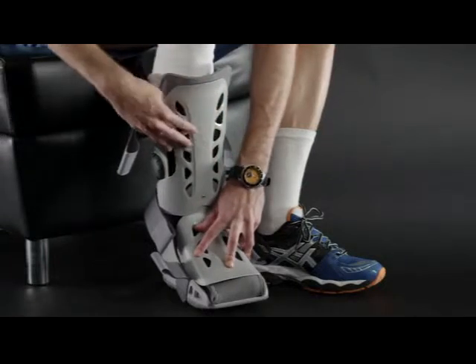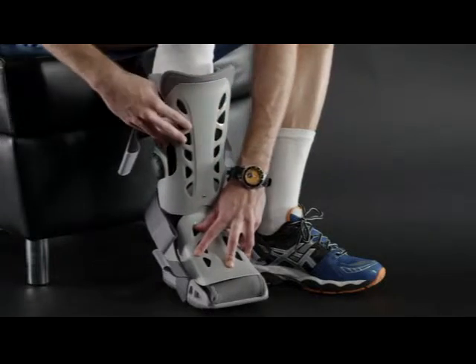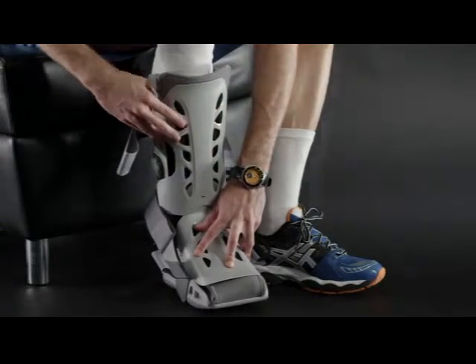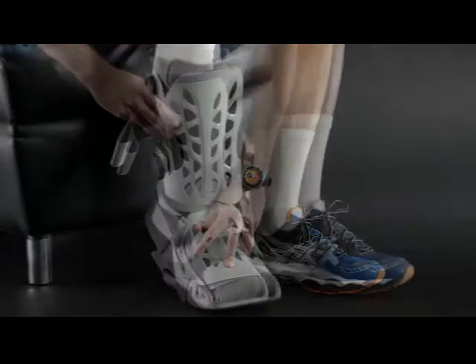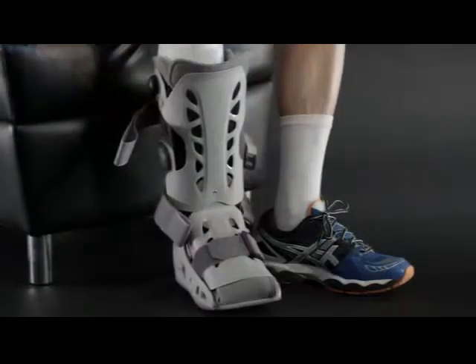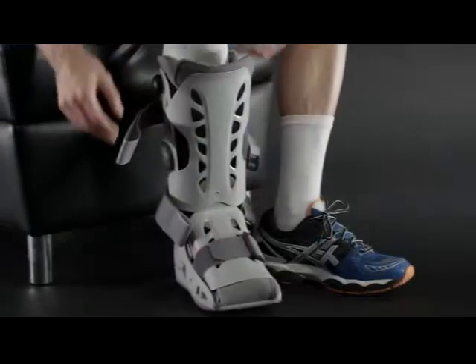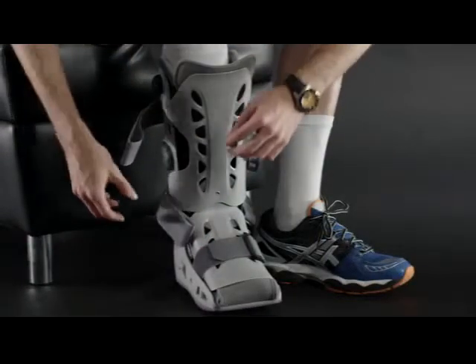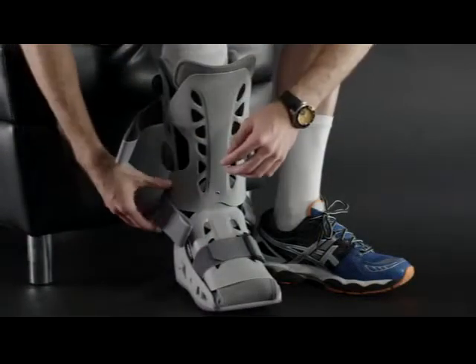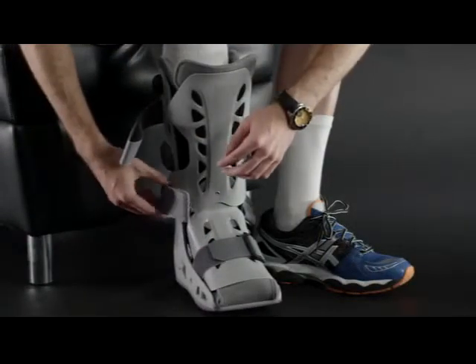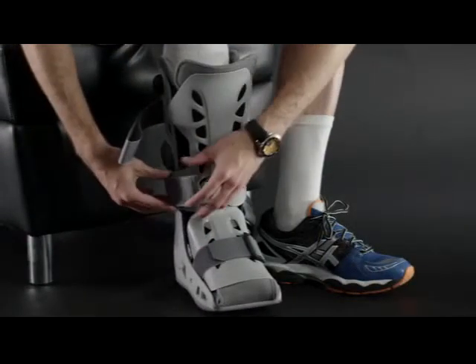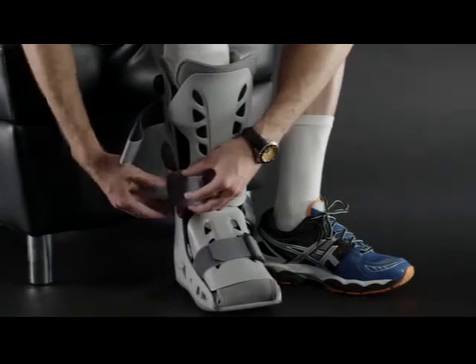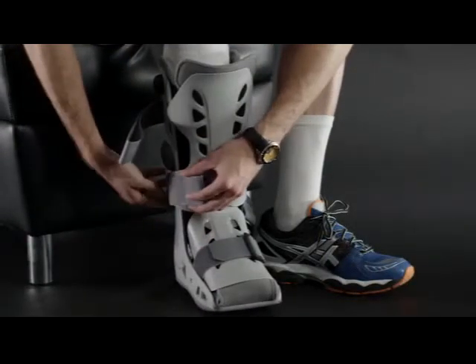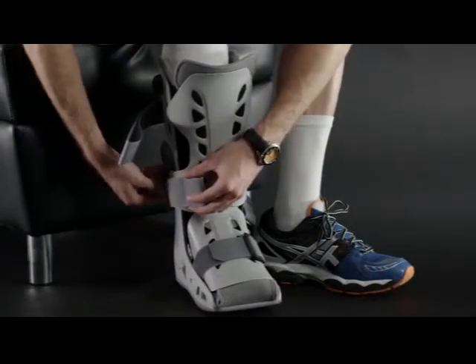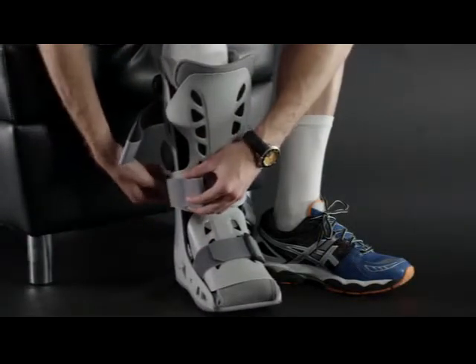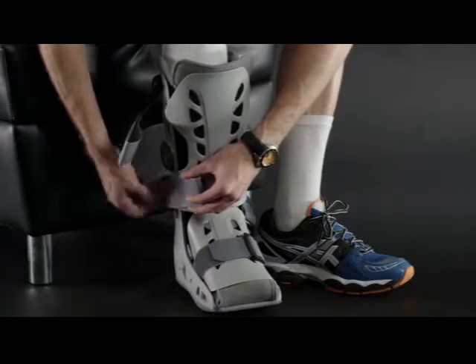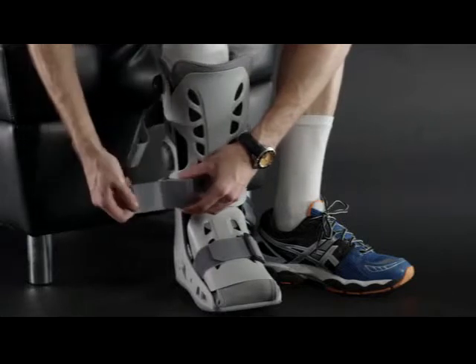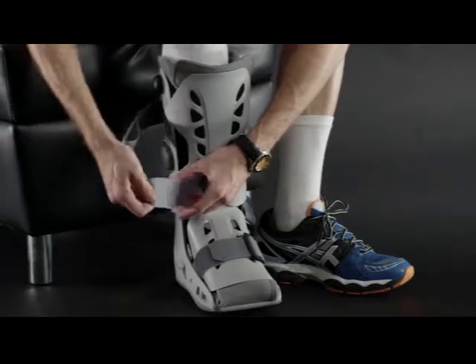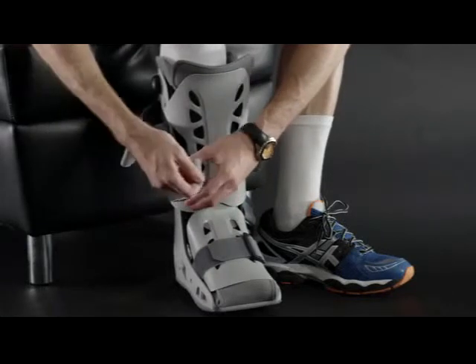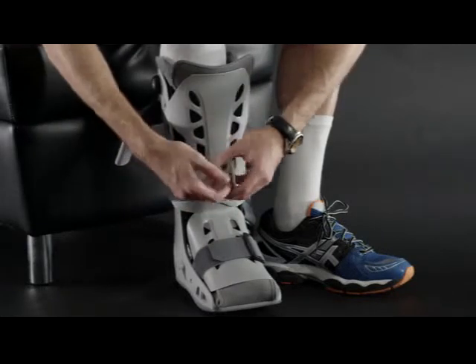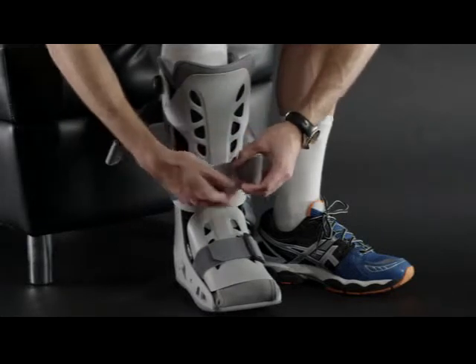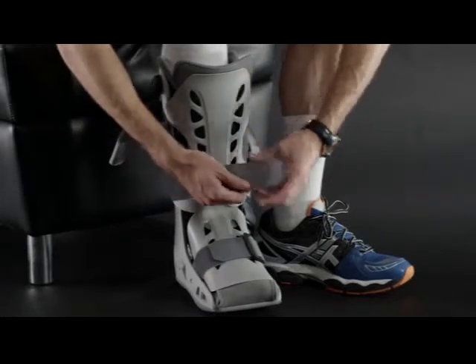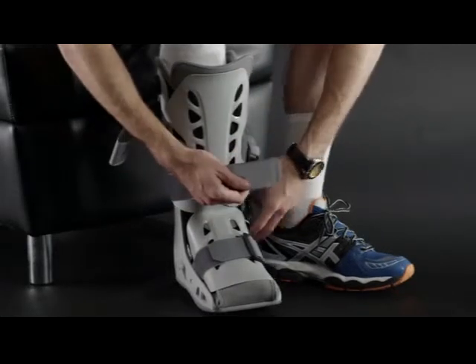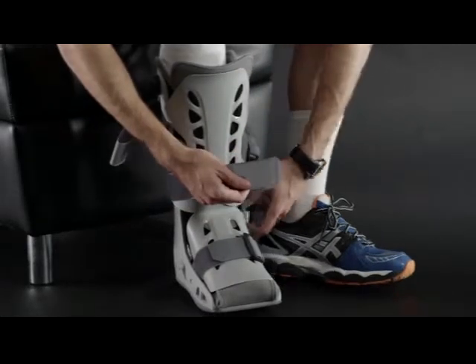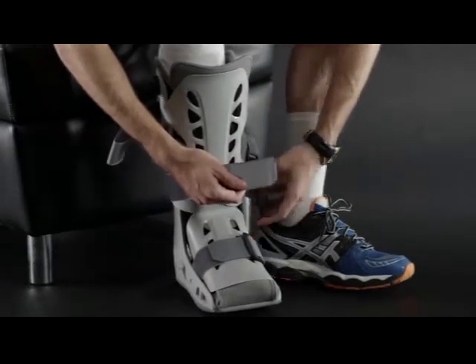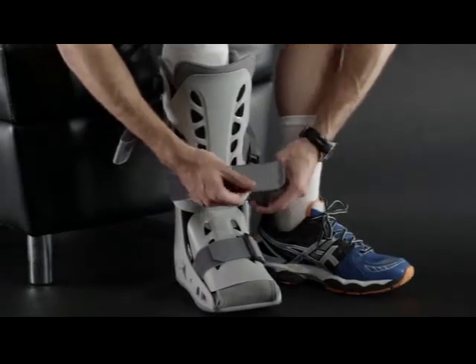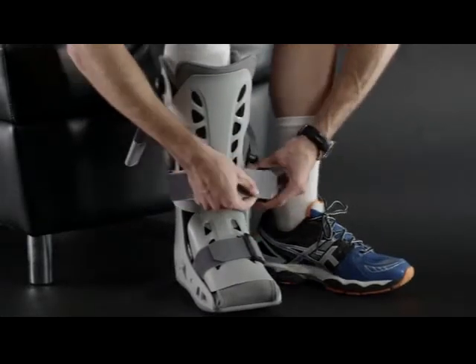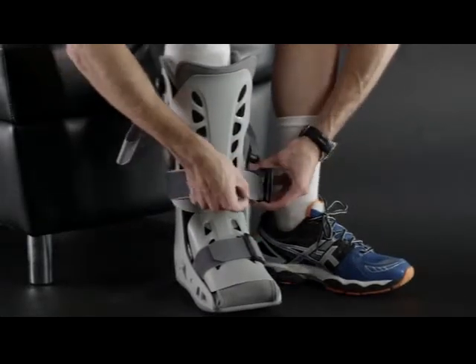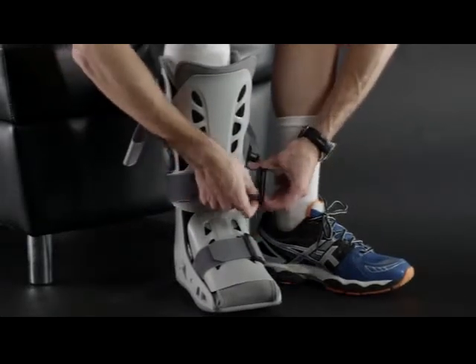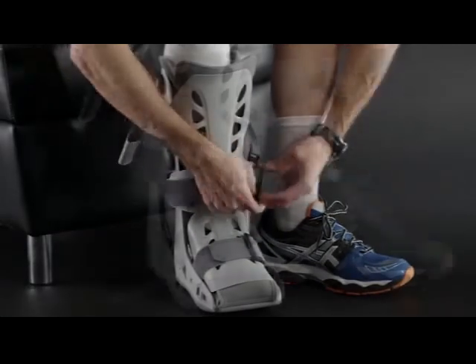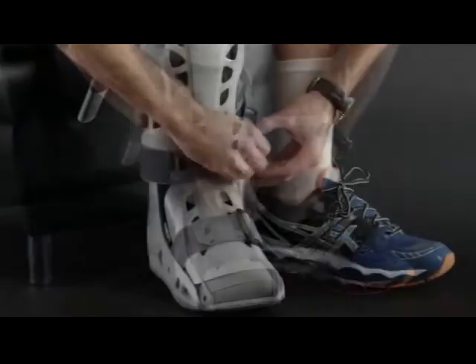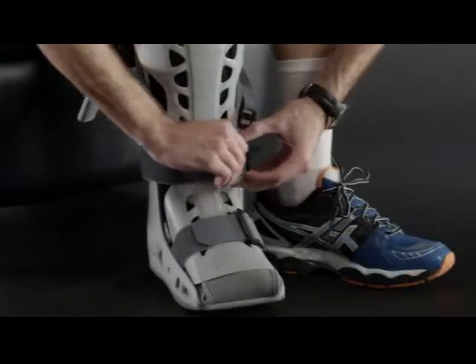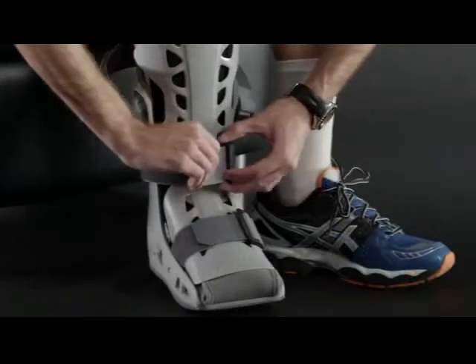To complete the application, secure the straps from the bottom of the boot to the top. Tighten the straps until the boot is snug yet comfortable.